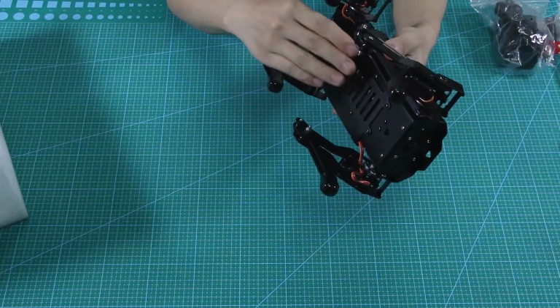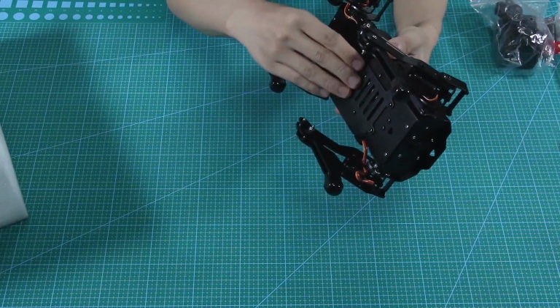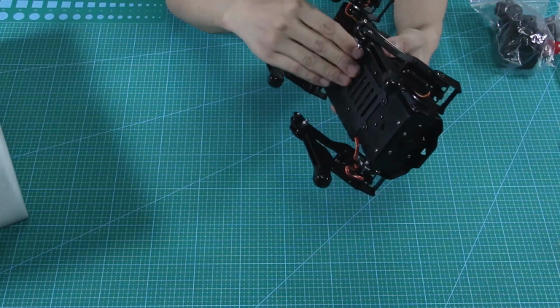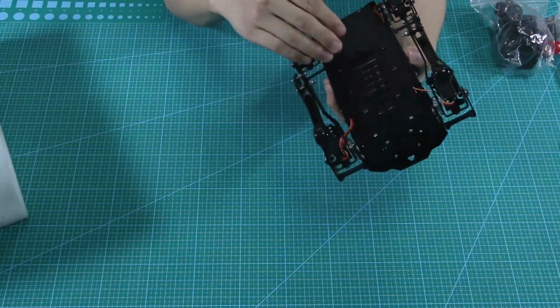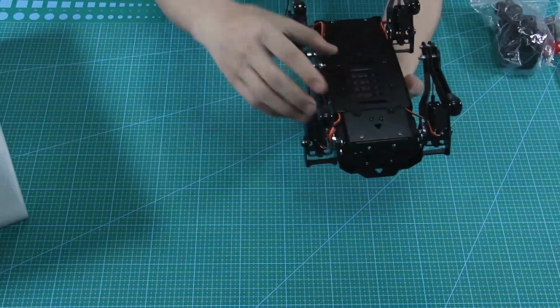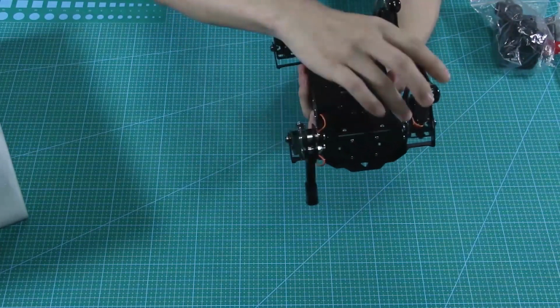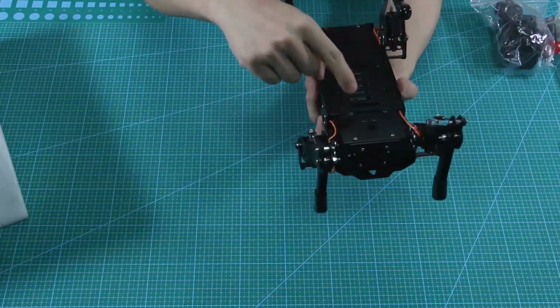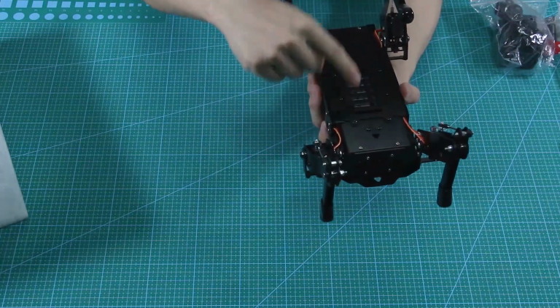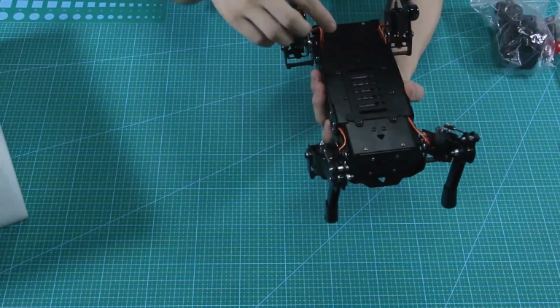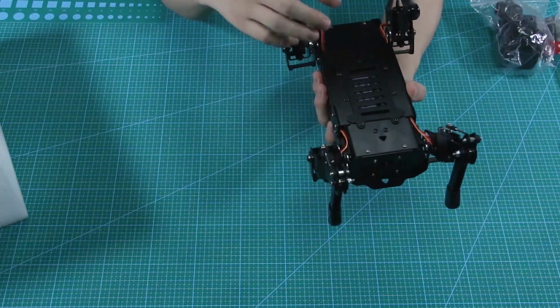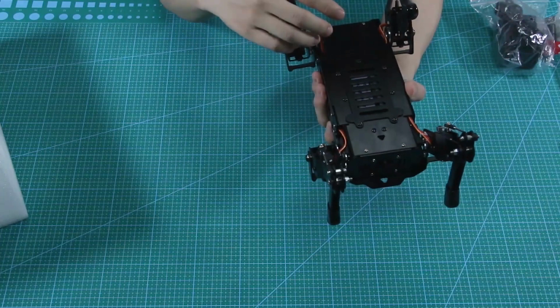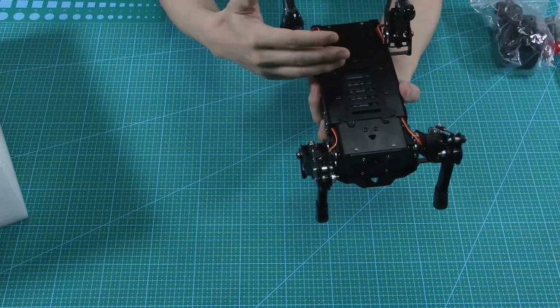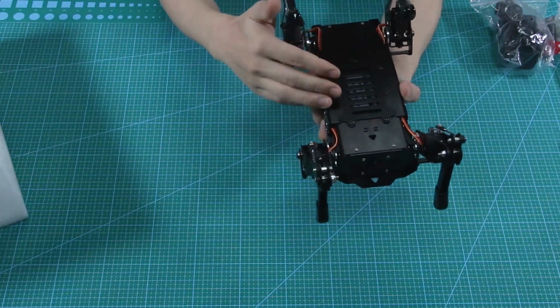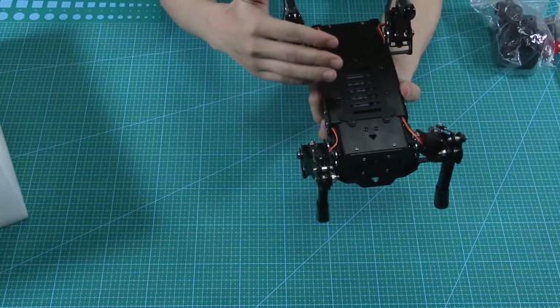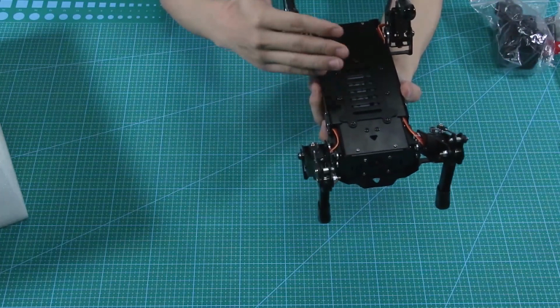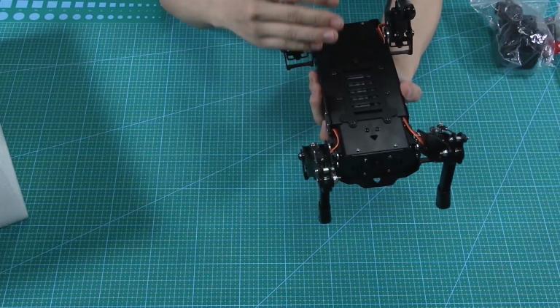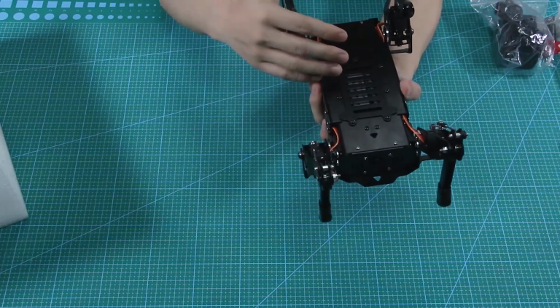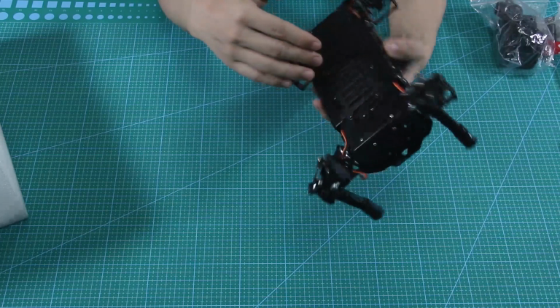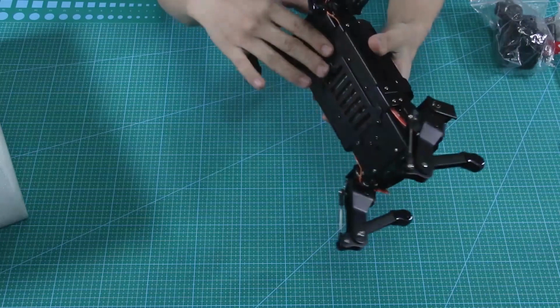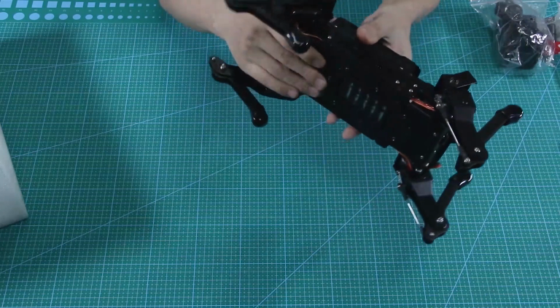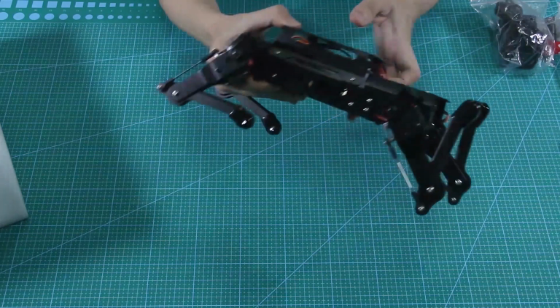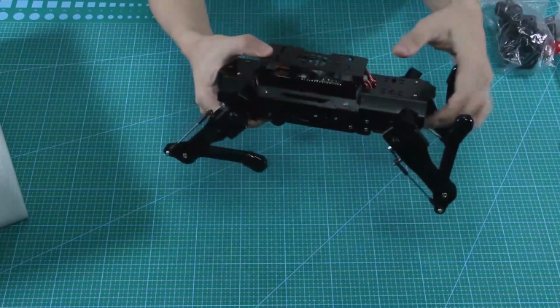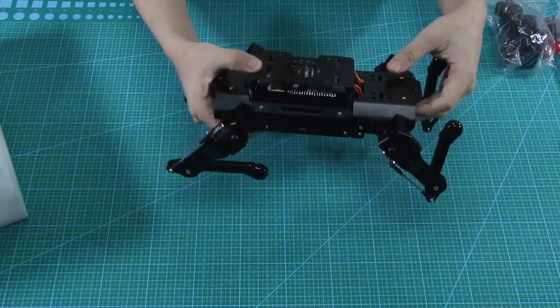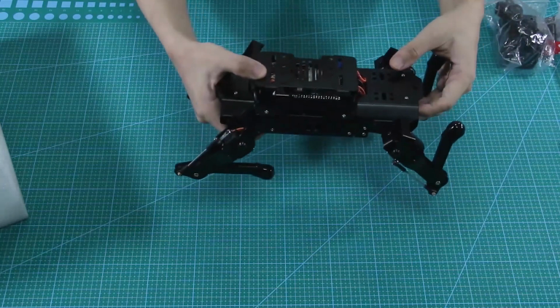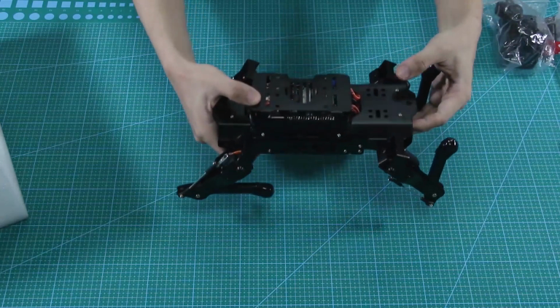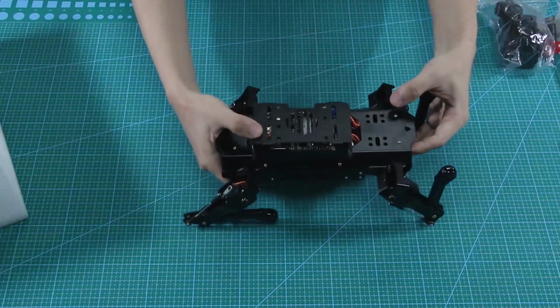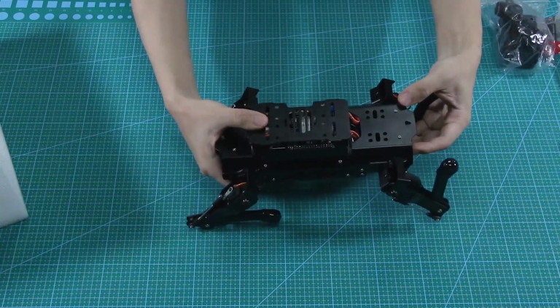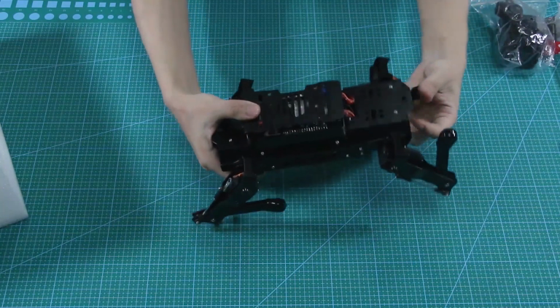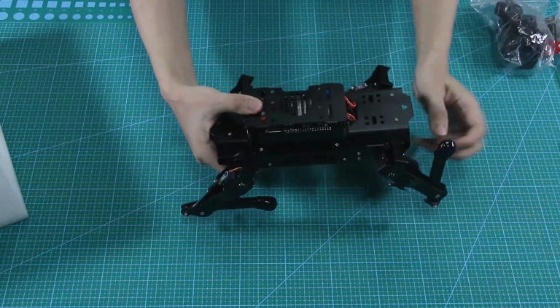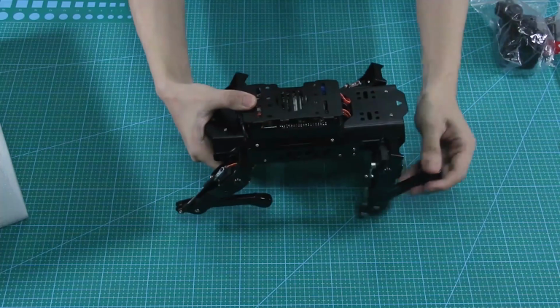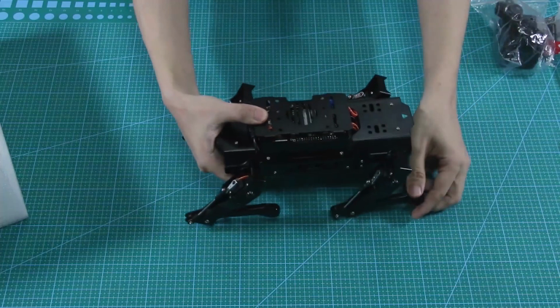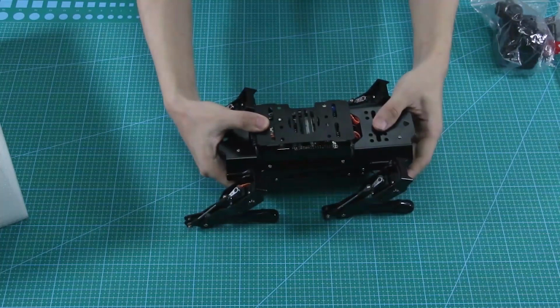Therefore, you need to remove the battery cover, then connect the battery wire before operating the robot. For instructions on robot games, please check our other videos.